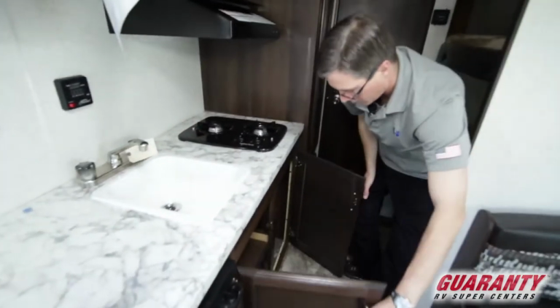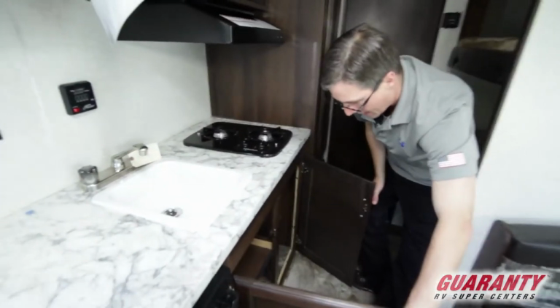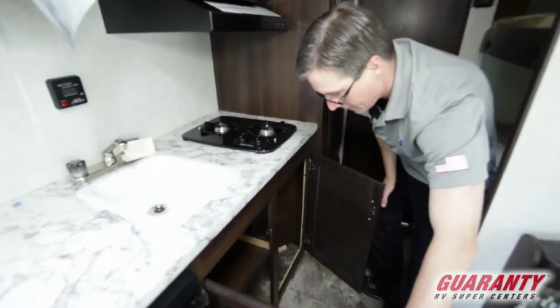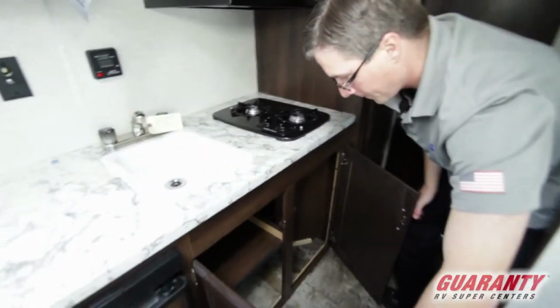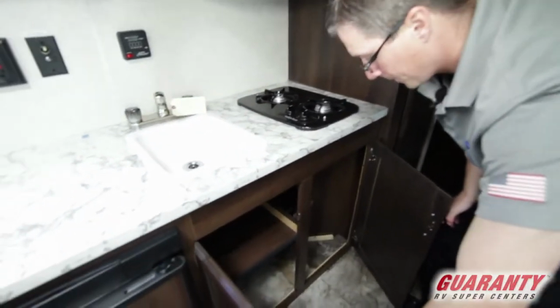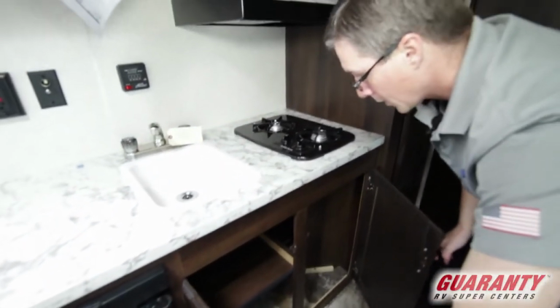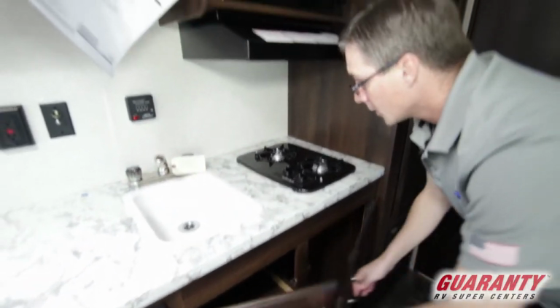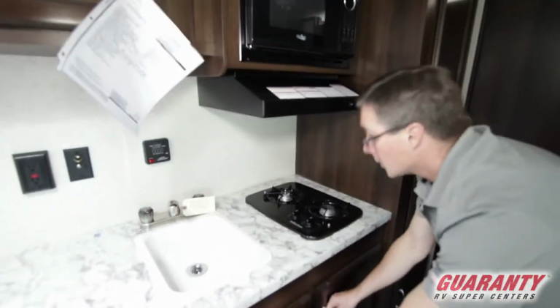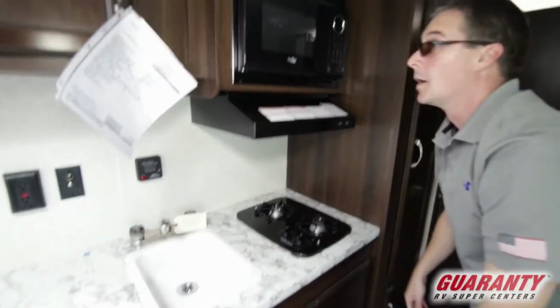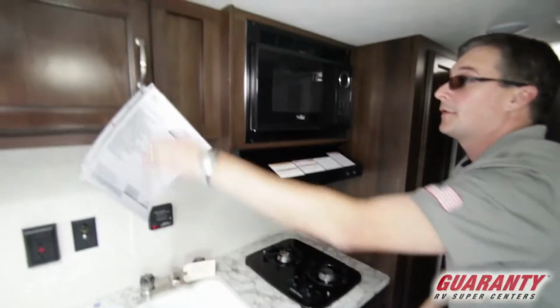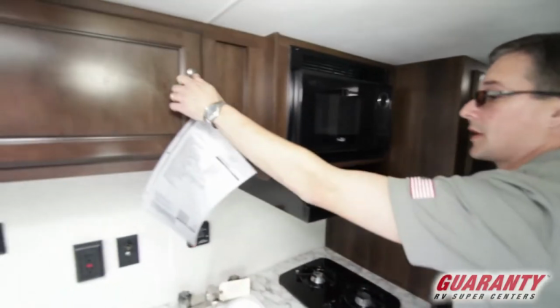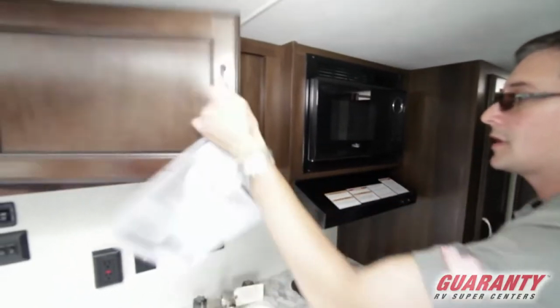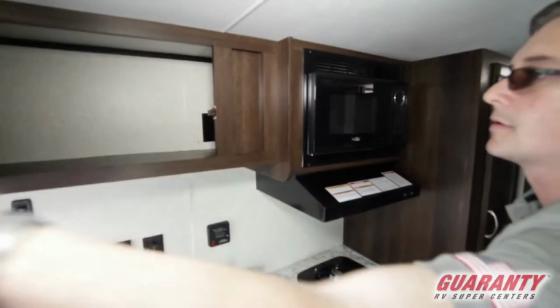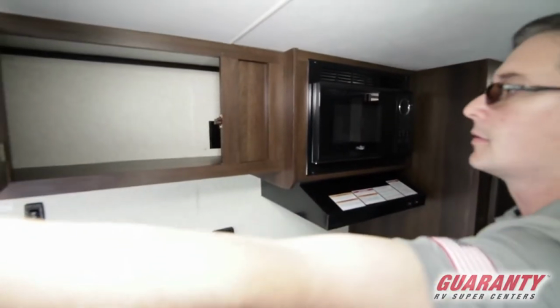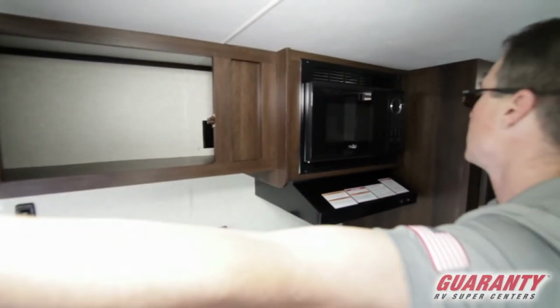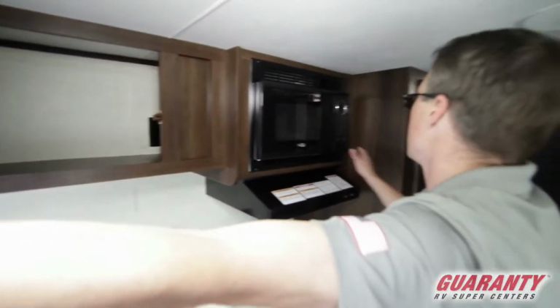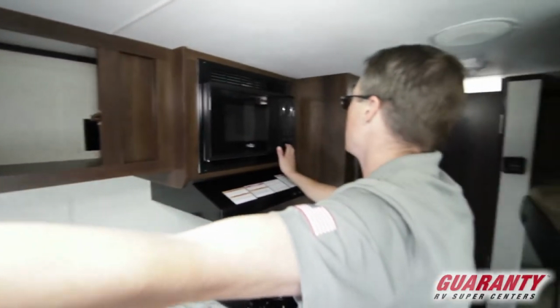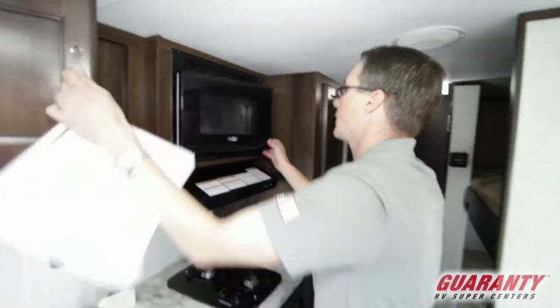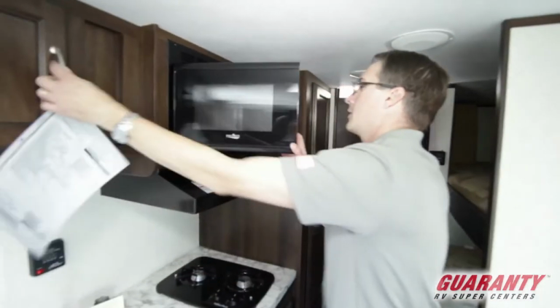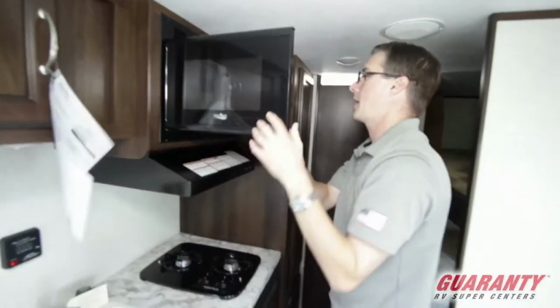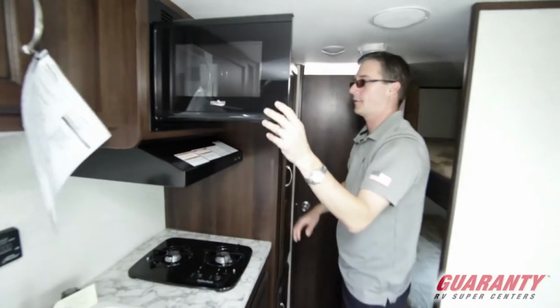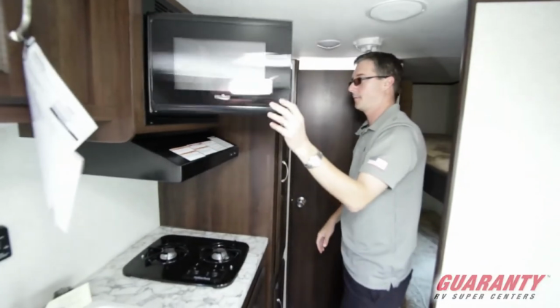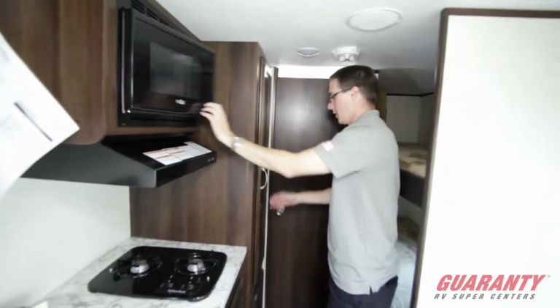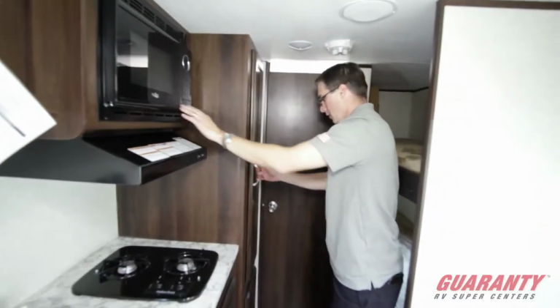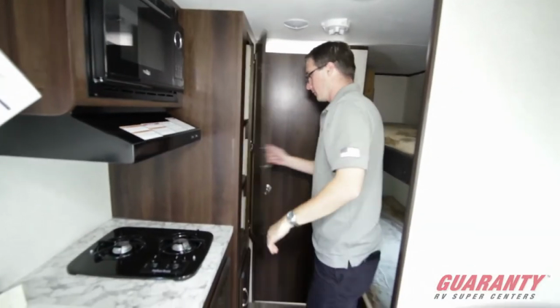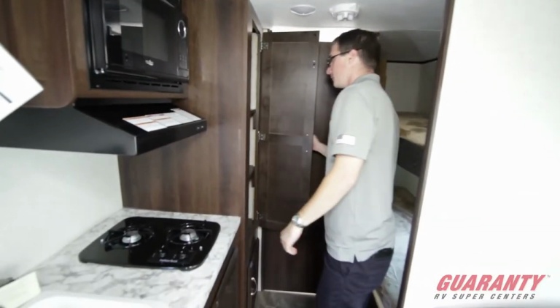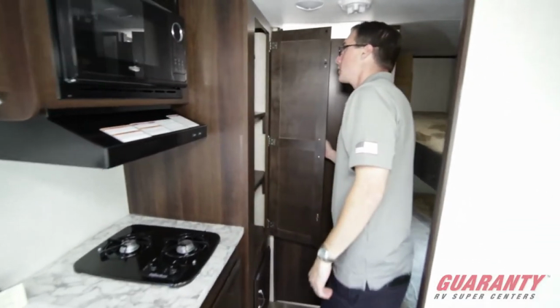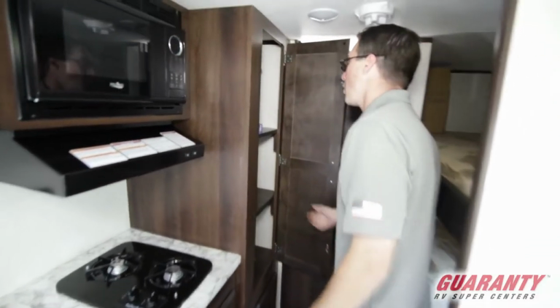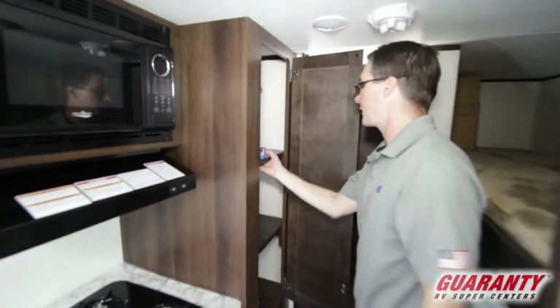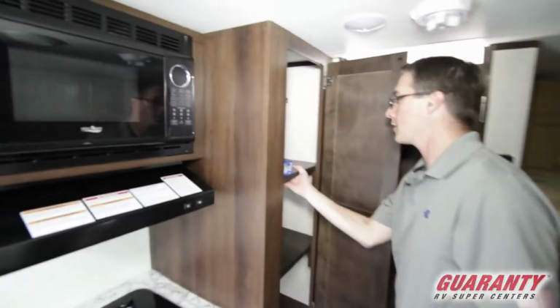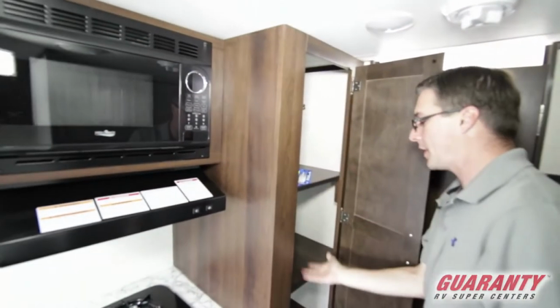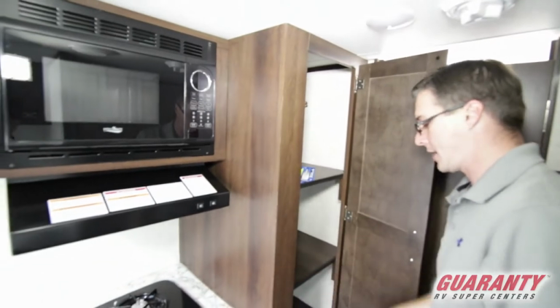There's some cabinetry here, and up above, additional cabinetry, along with a nice microwave. Down here, more cabinets — a good place for a pantry.